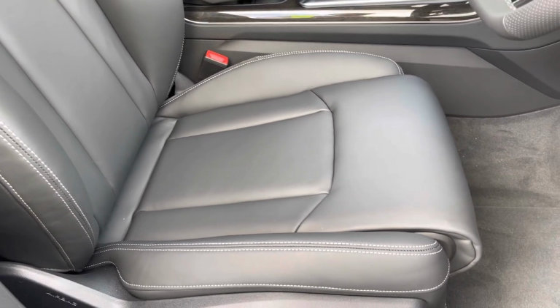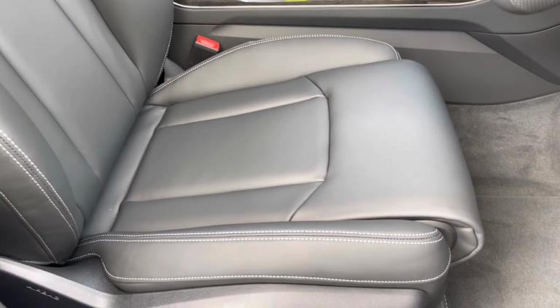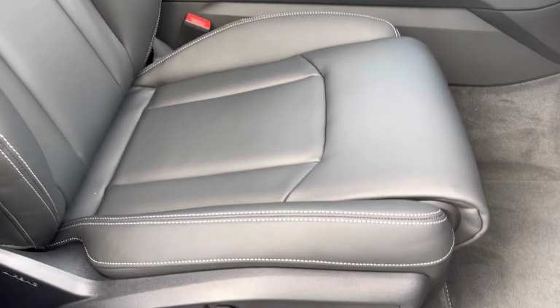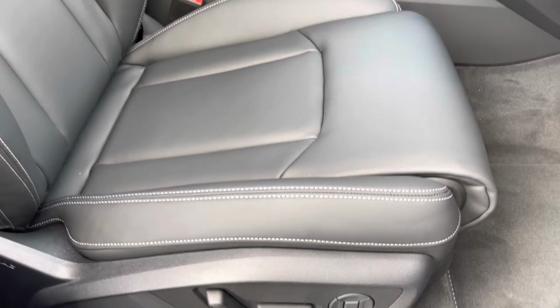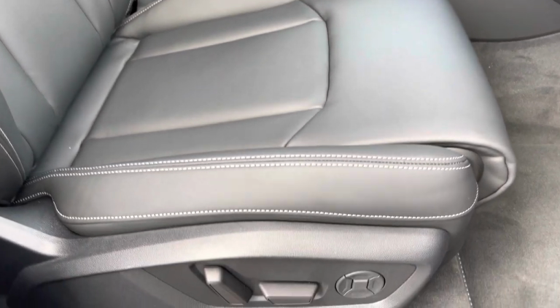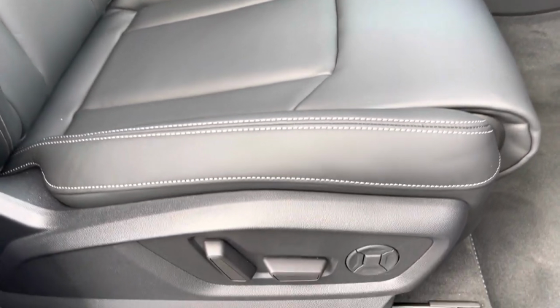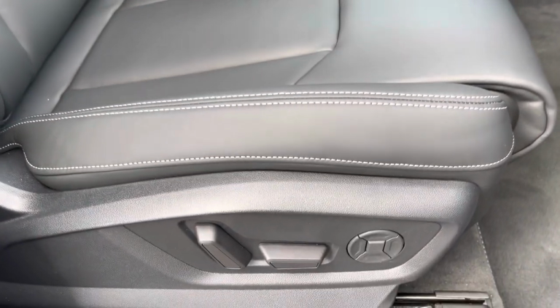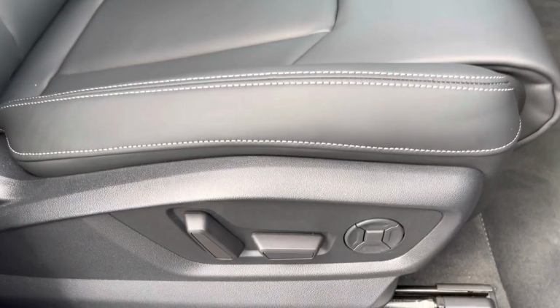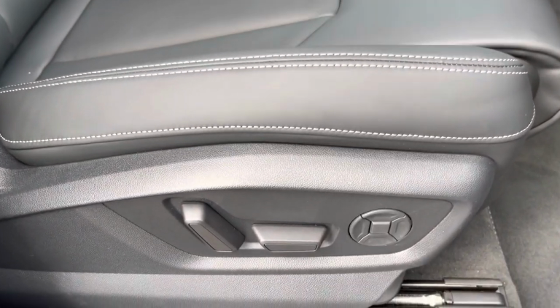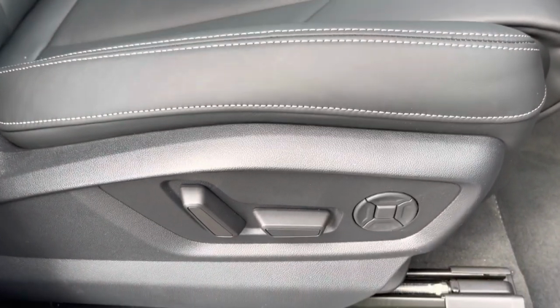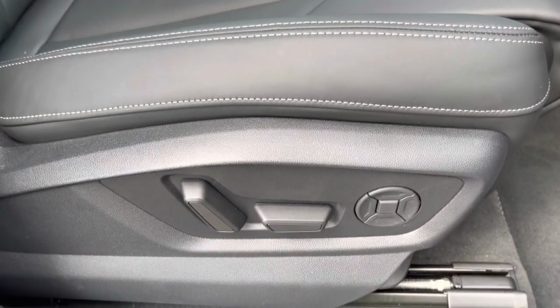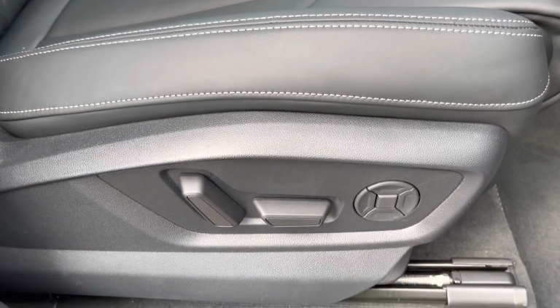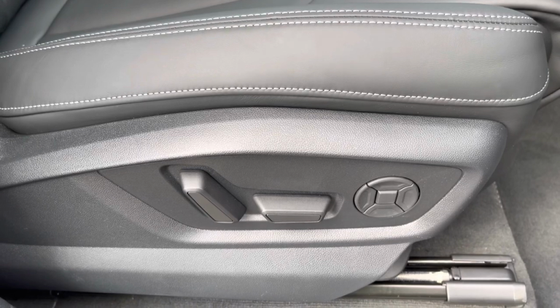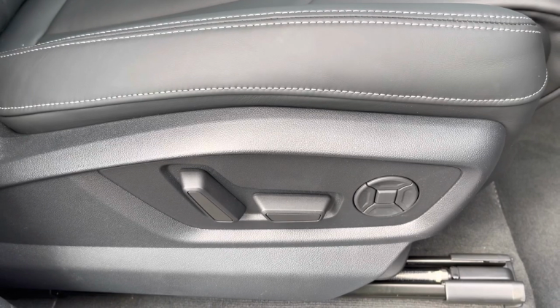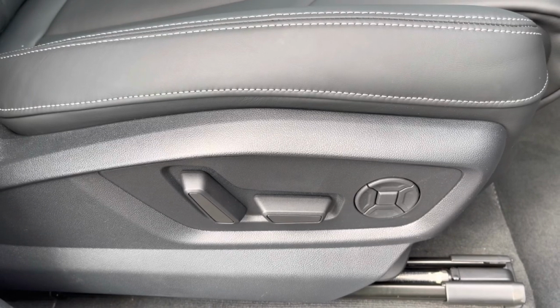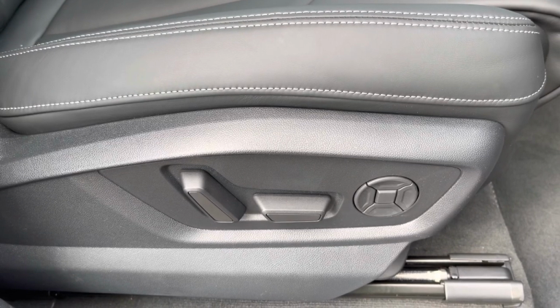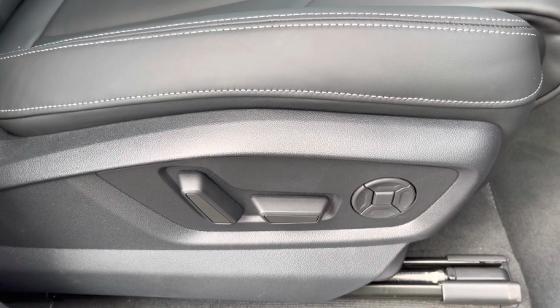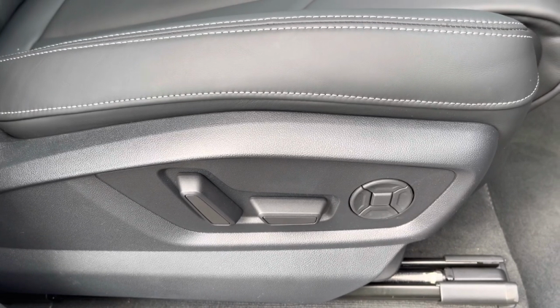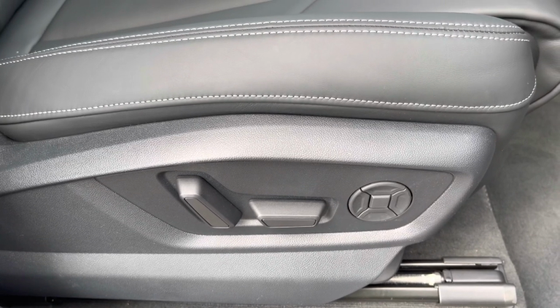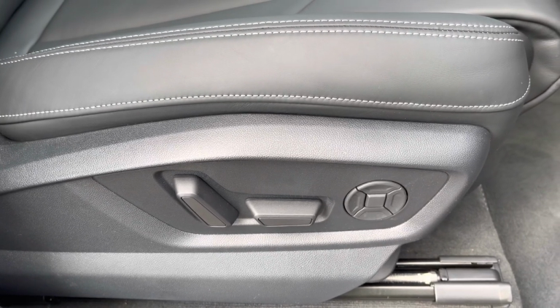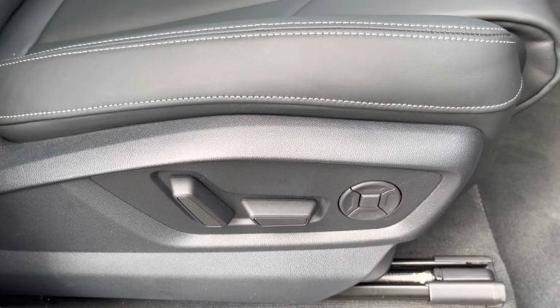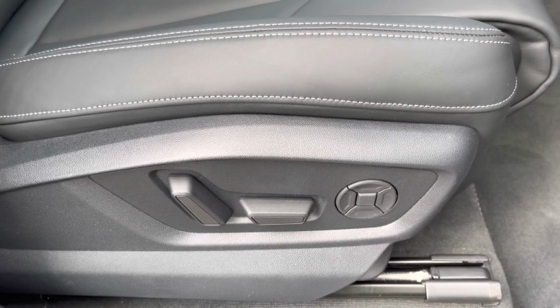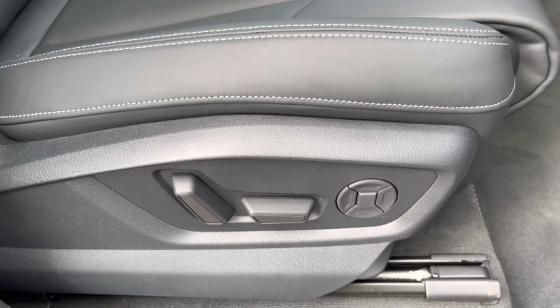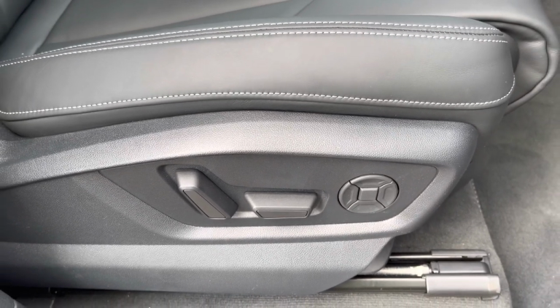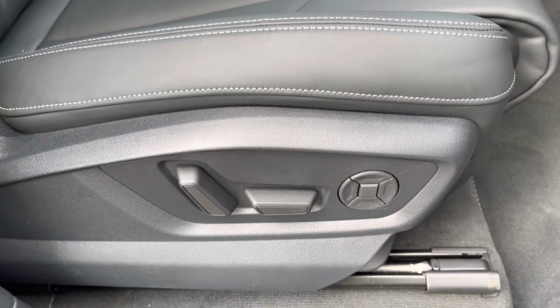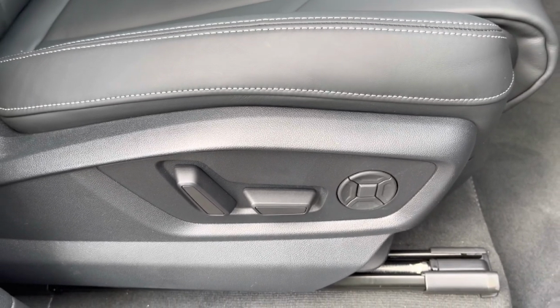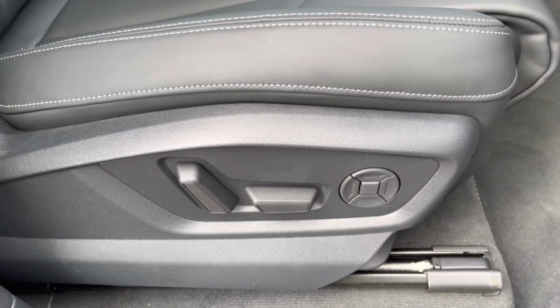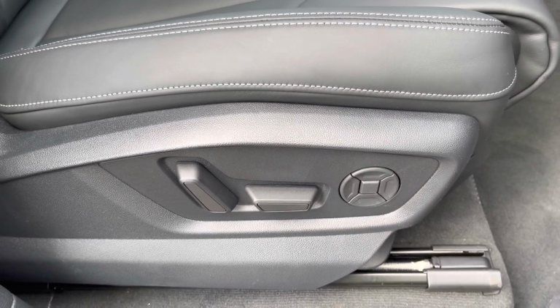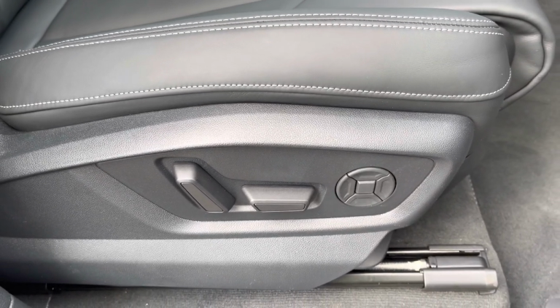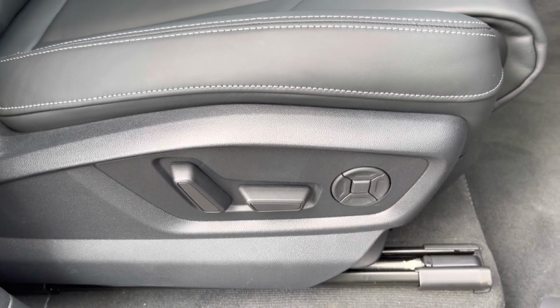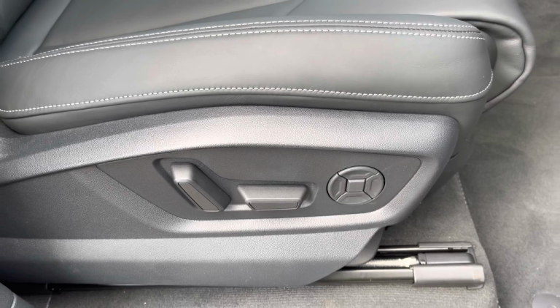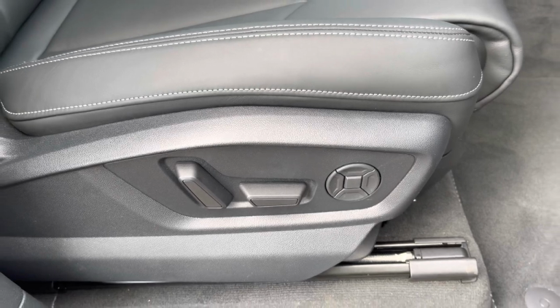The electric adjustability means you can easily get into your favourite driving position every time you get into the car, with electric lumbar support adding extra convenience on those longer journeys.